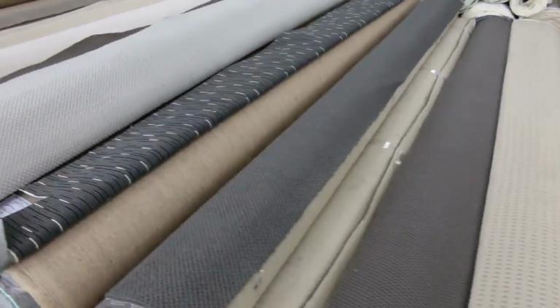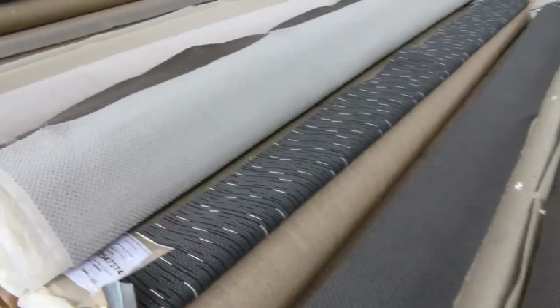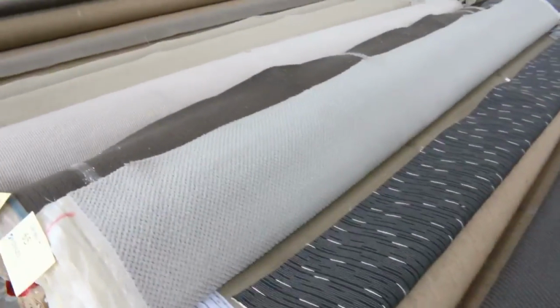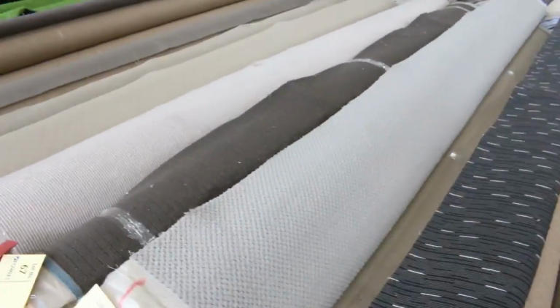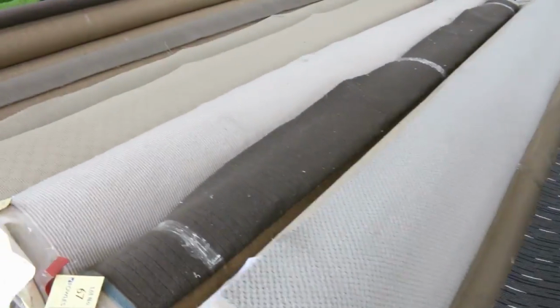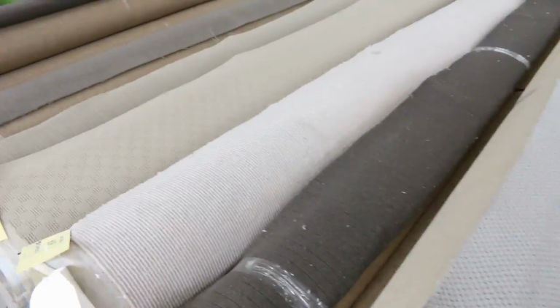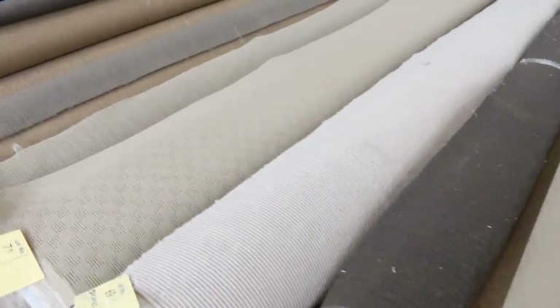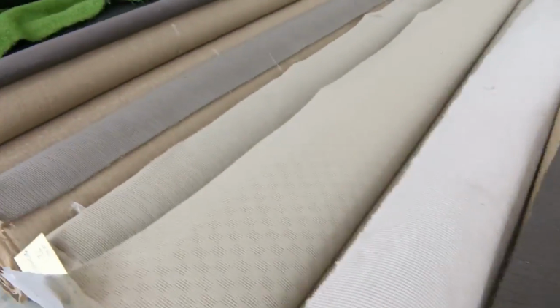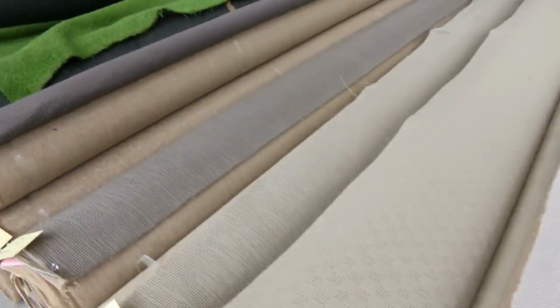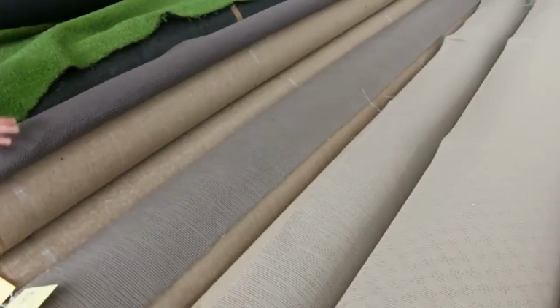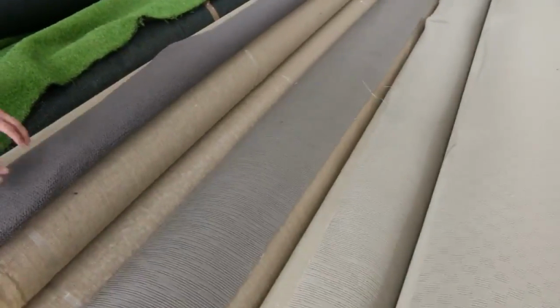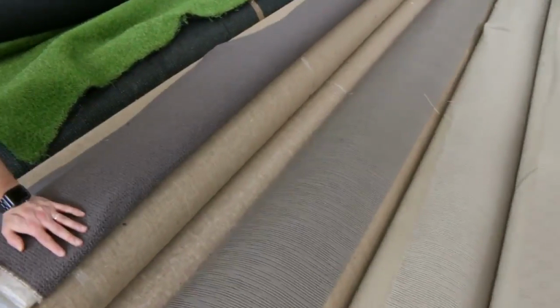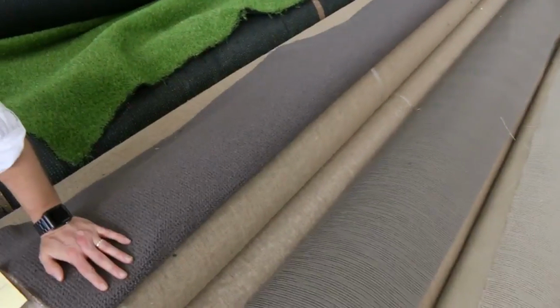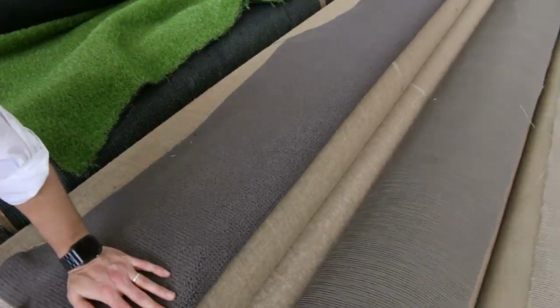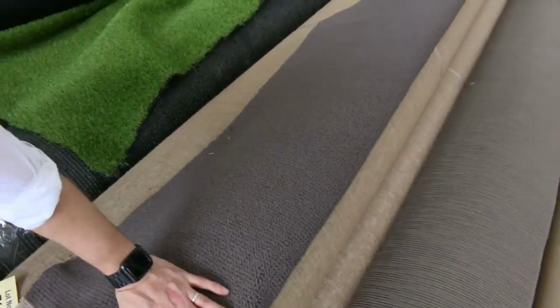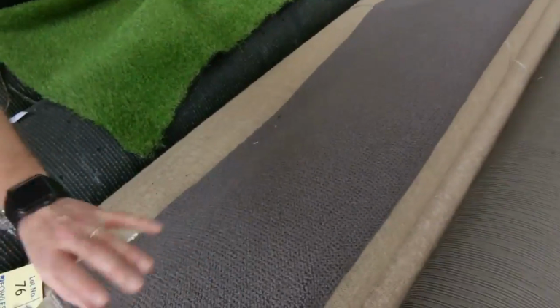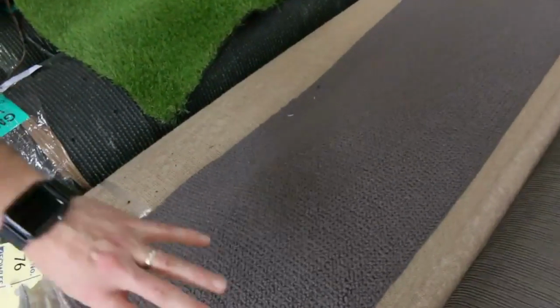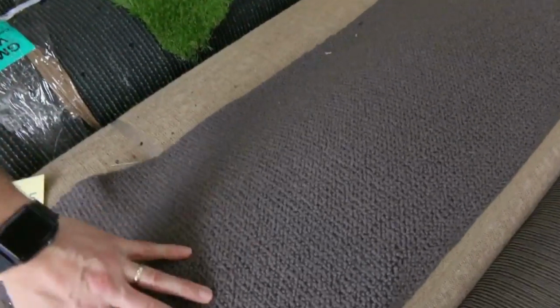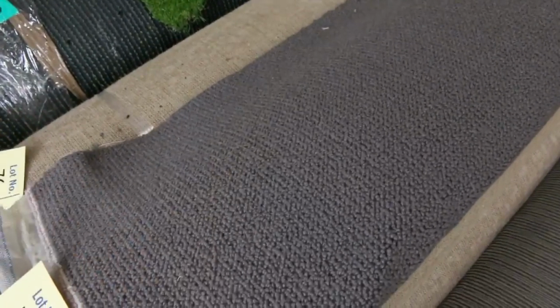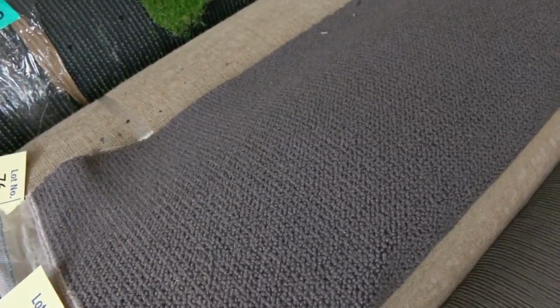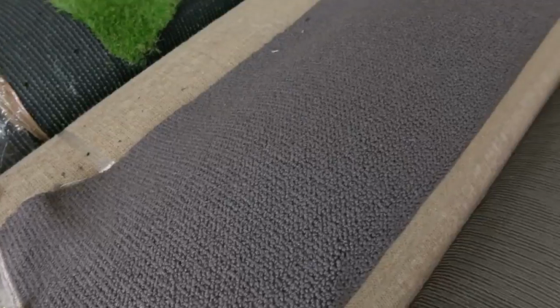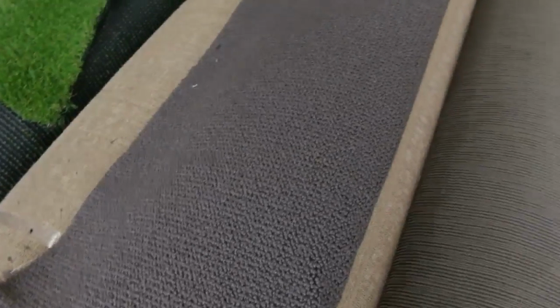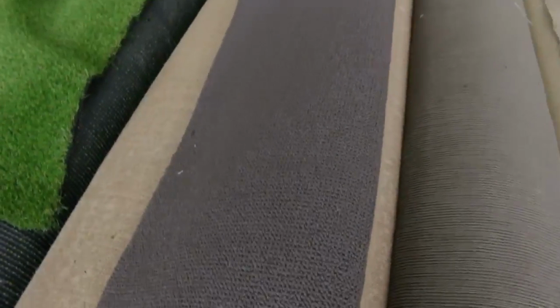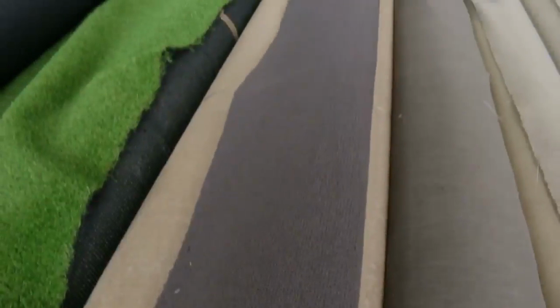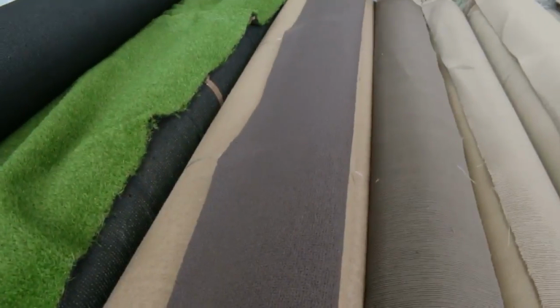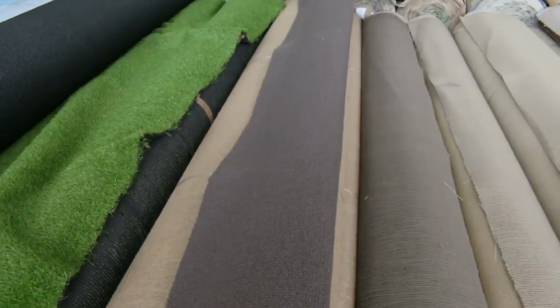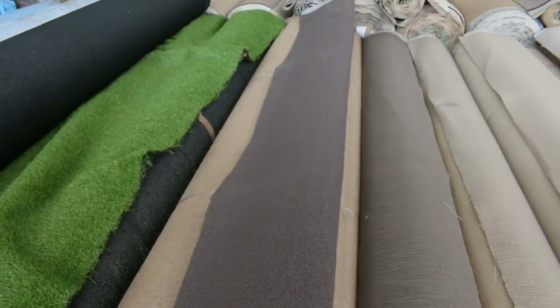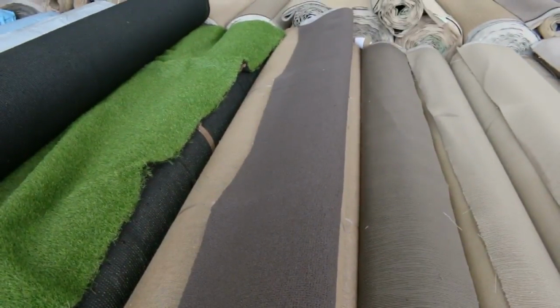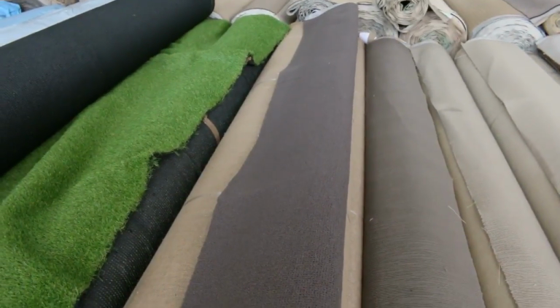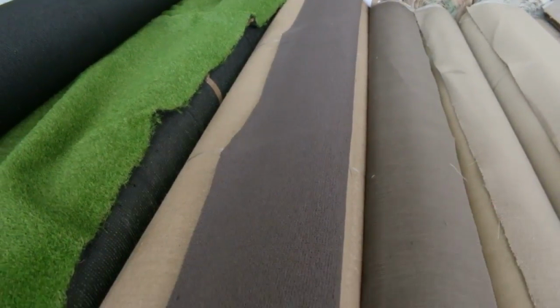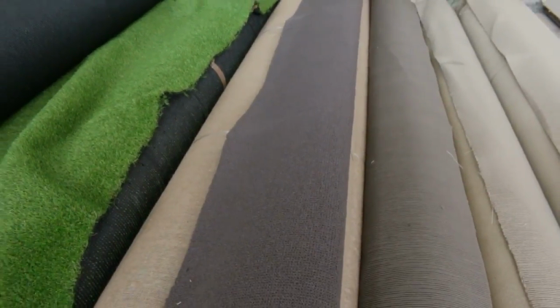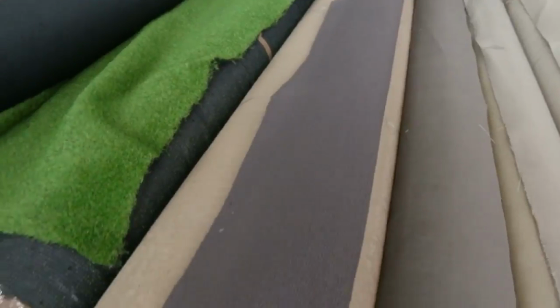Moving through again, lots more loop piles, and down here there's a nice combination lot. There's three rolls, so definitely a house lot there of a beautiful grey-brown pure wool loop pile. Again it could be $25 a metre and it's yours.